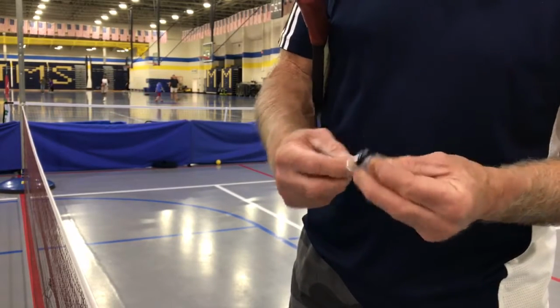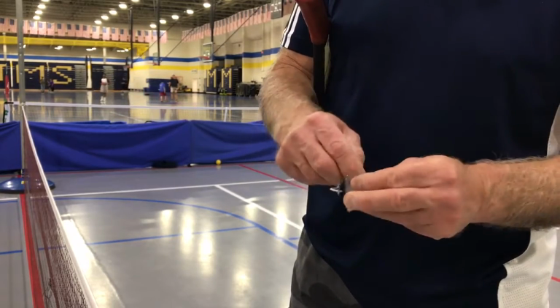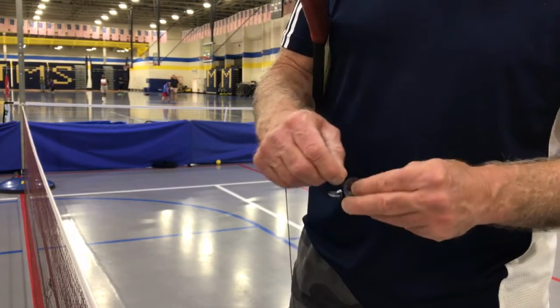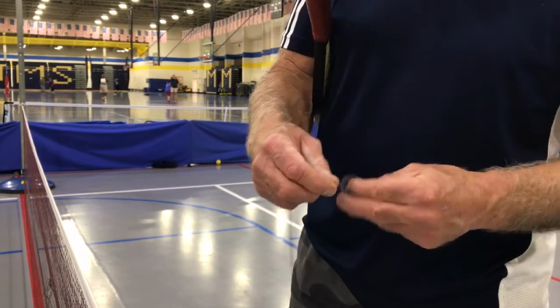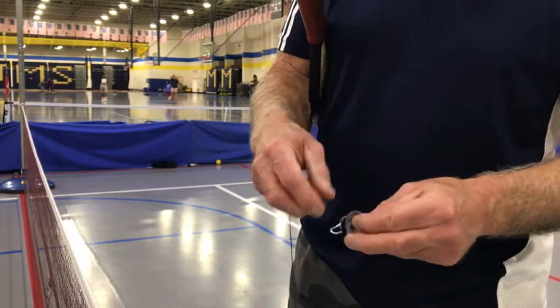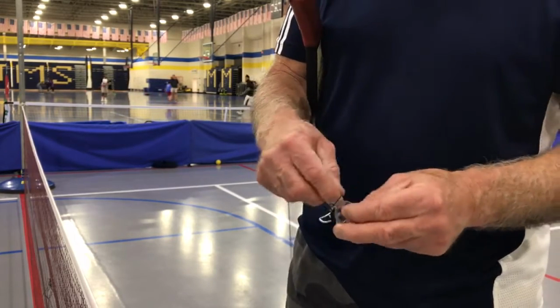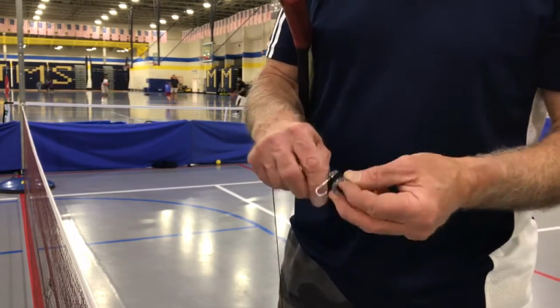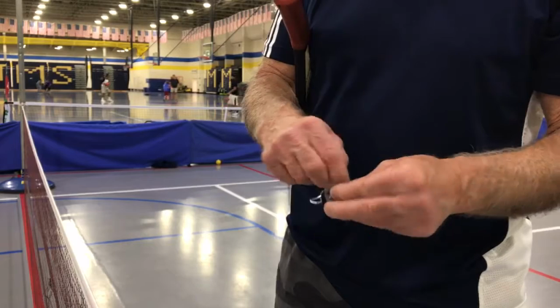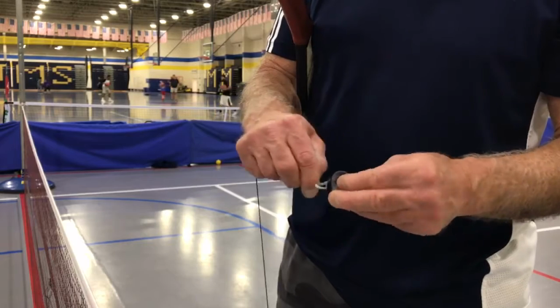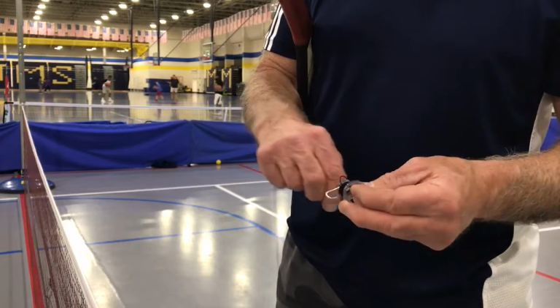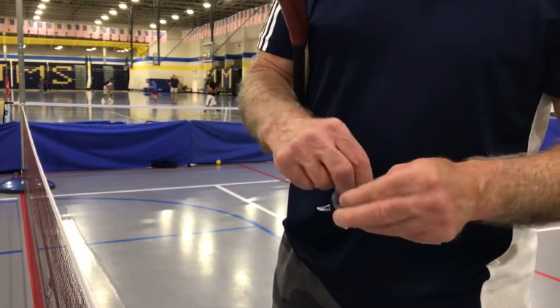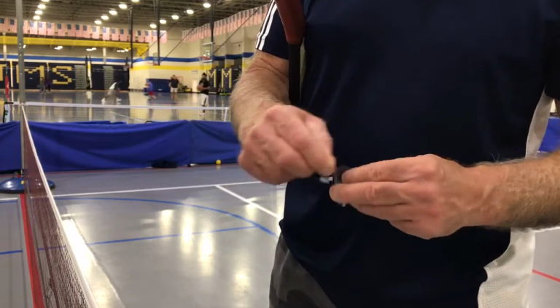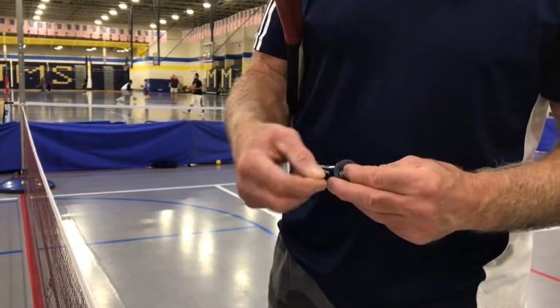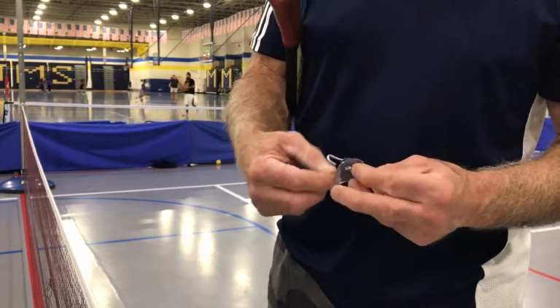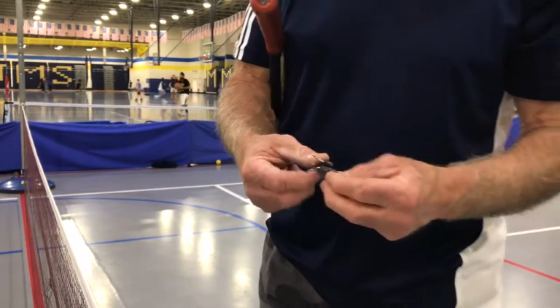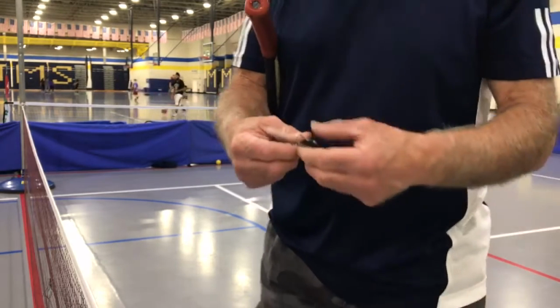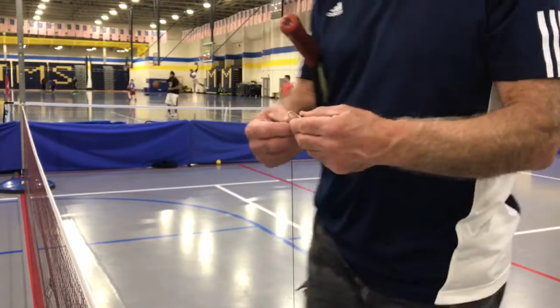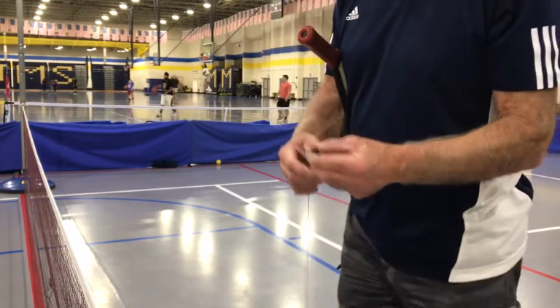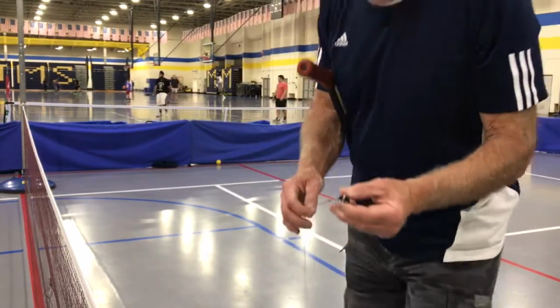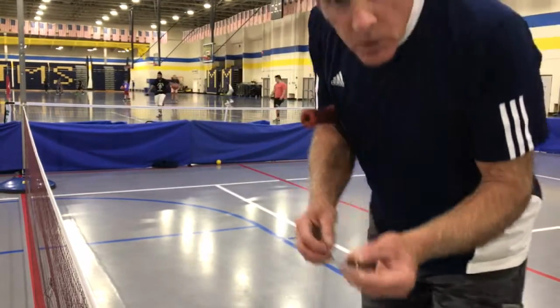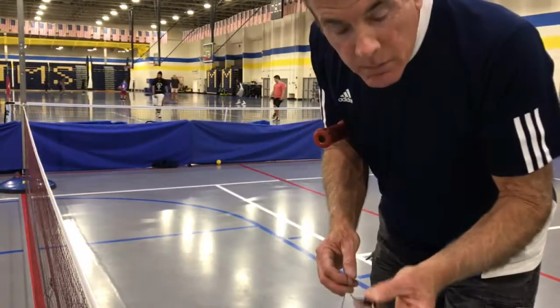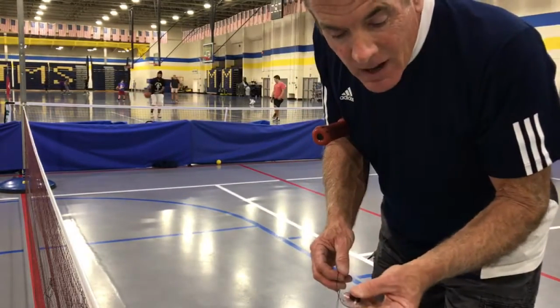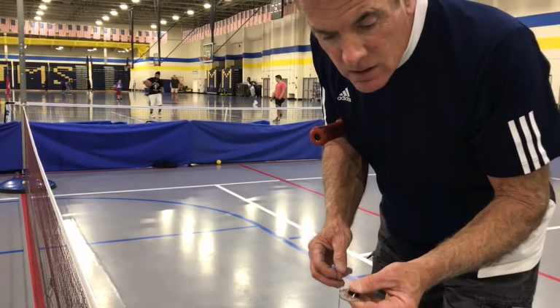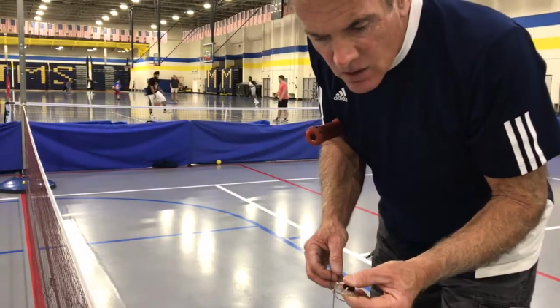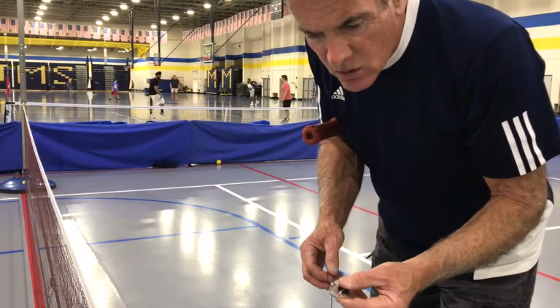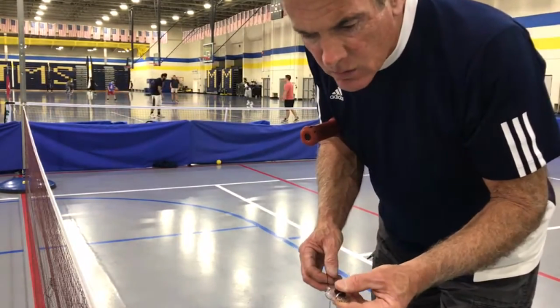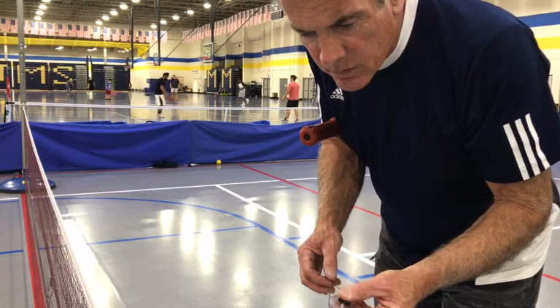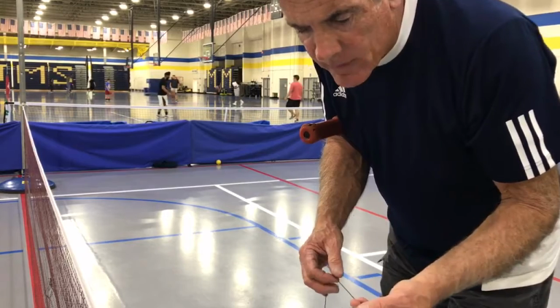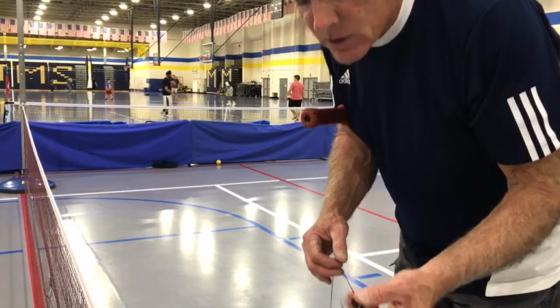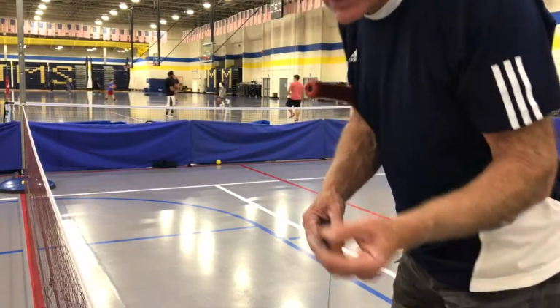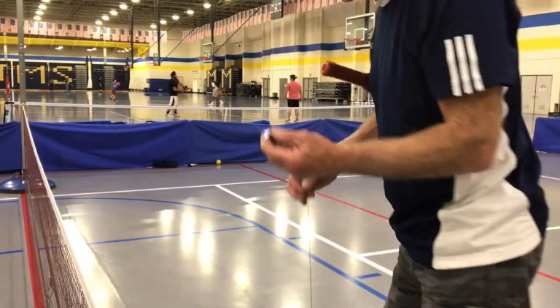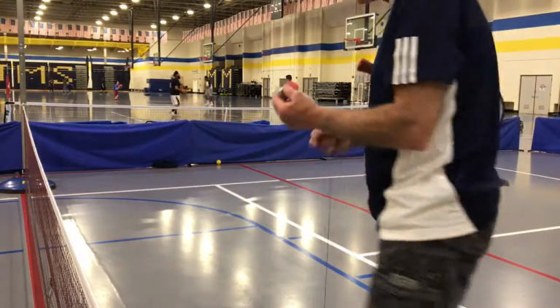The downward hook will kind of keep it from unraveling. Then you put it about 5 inches inside the kitchen.